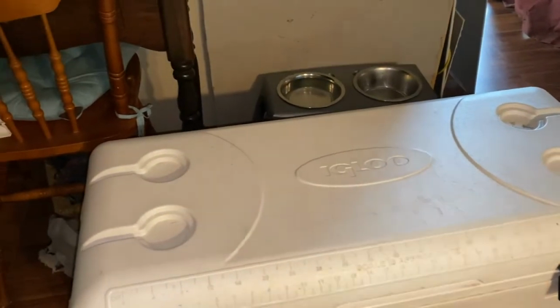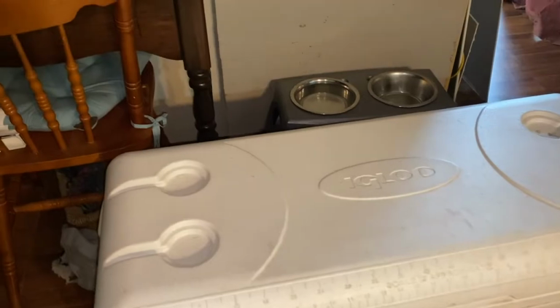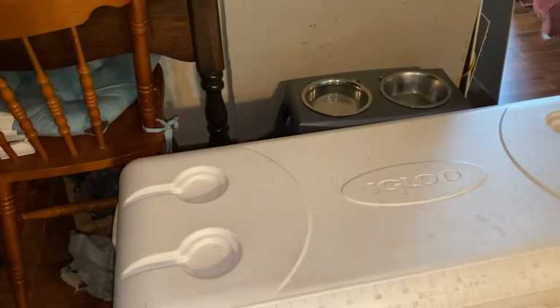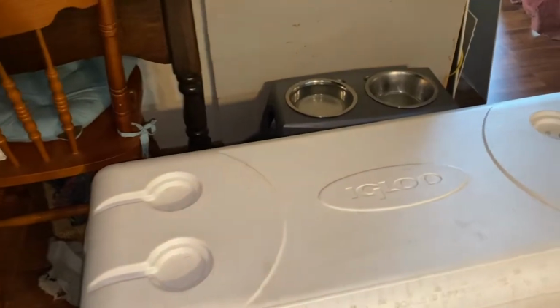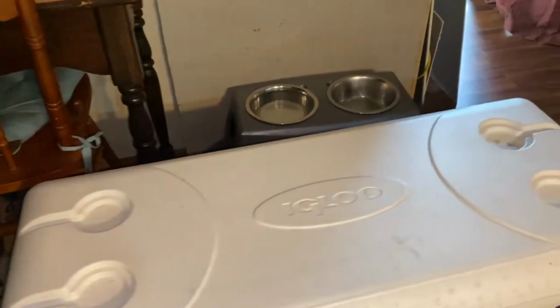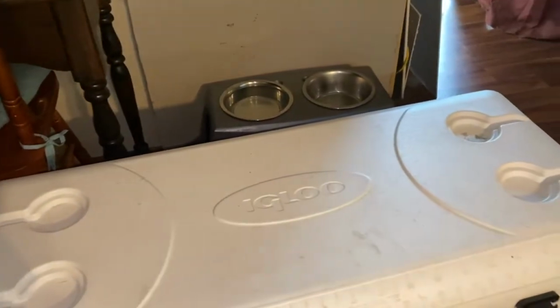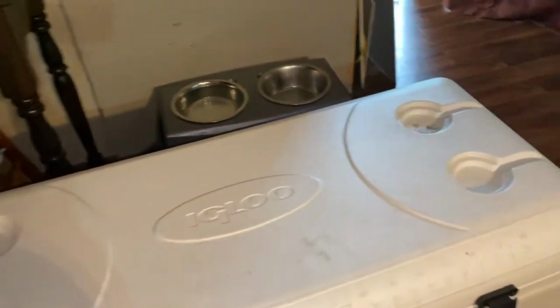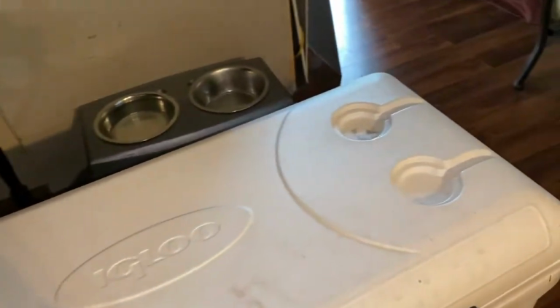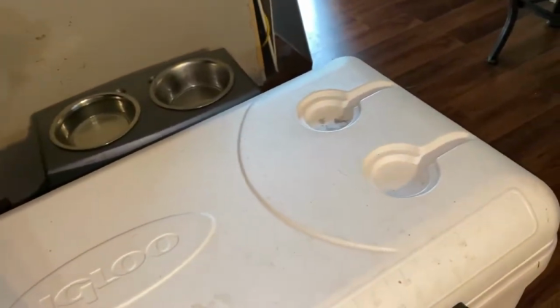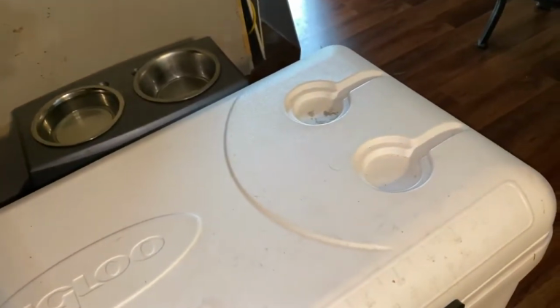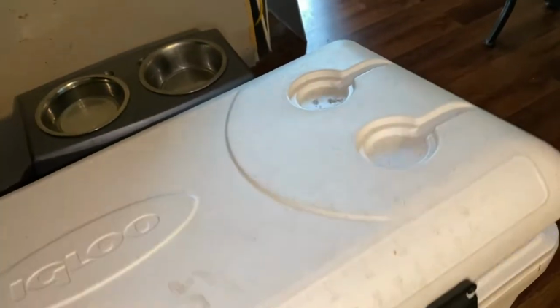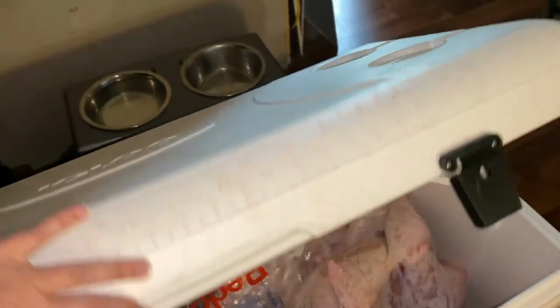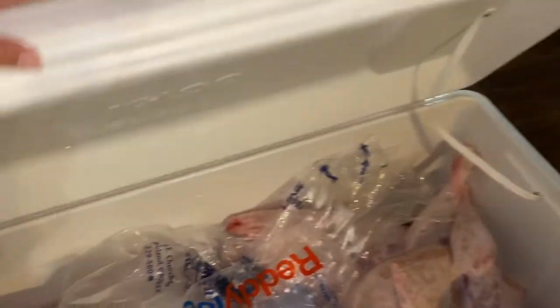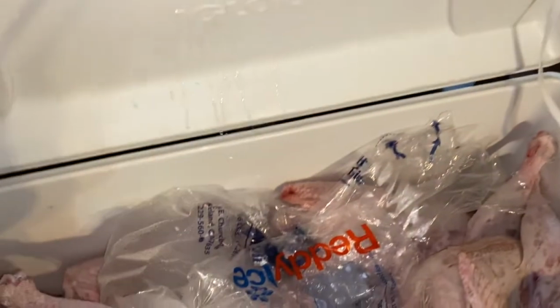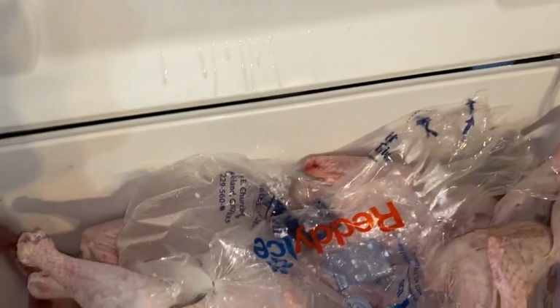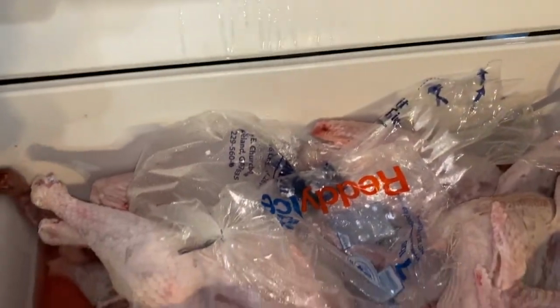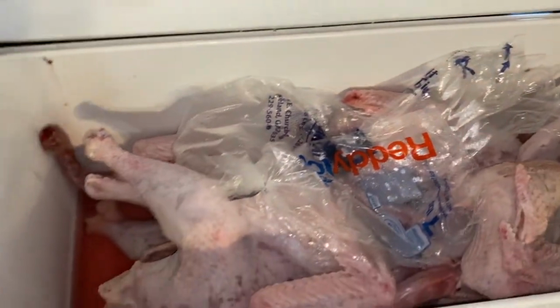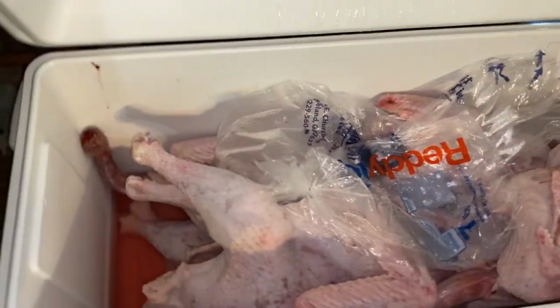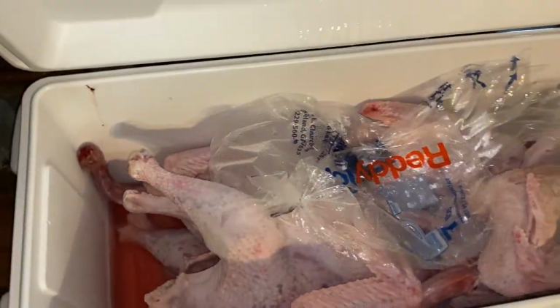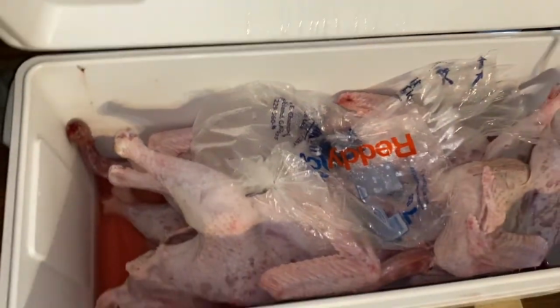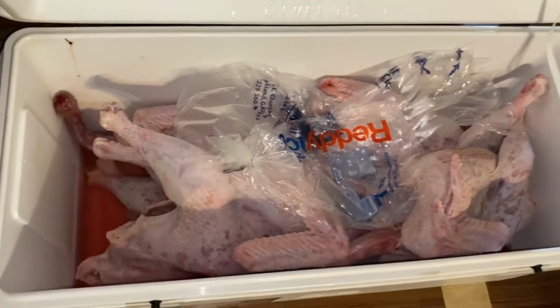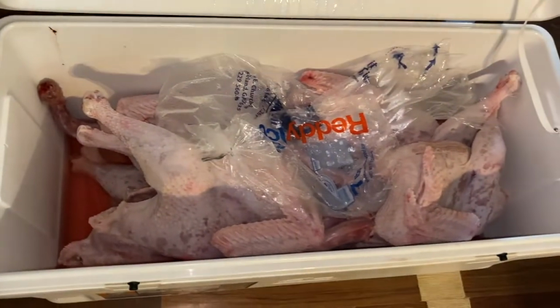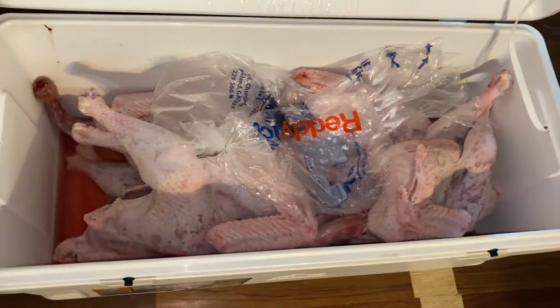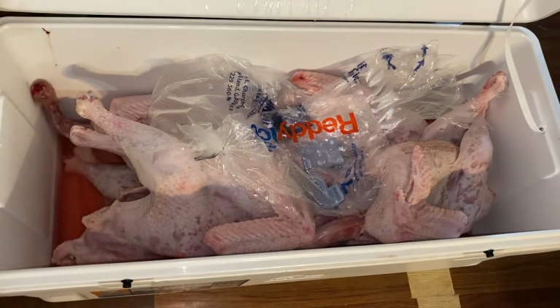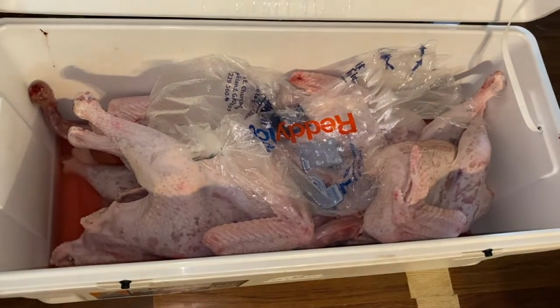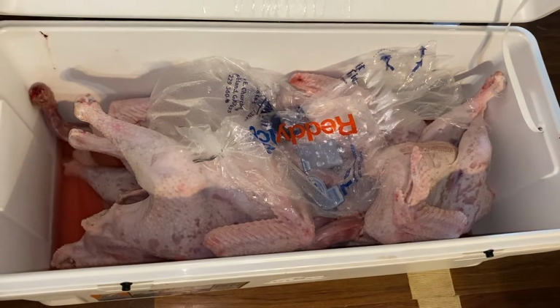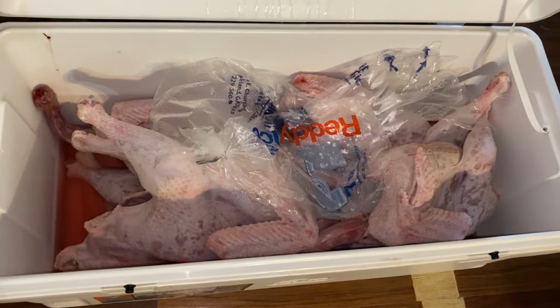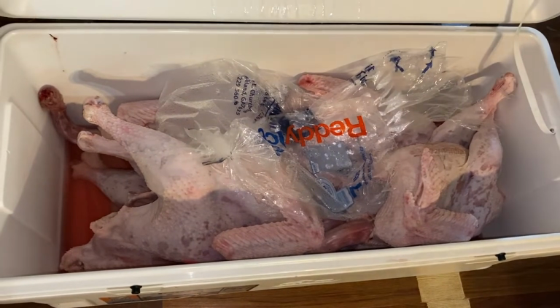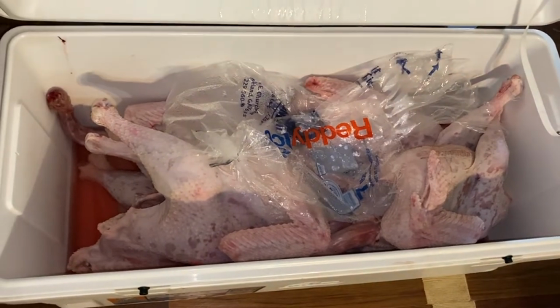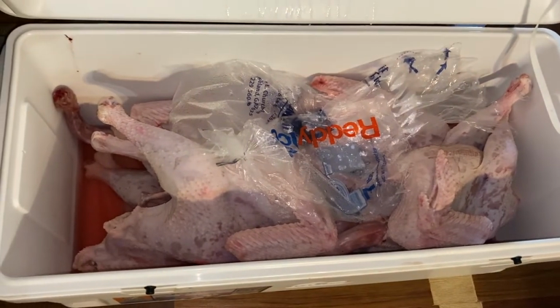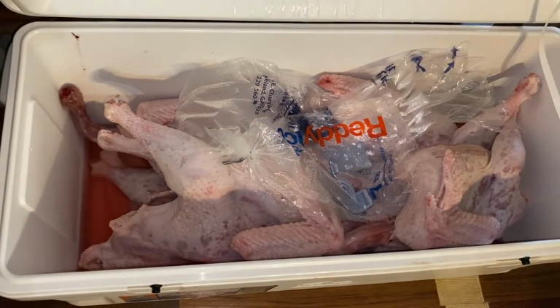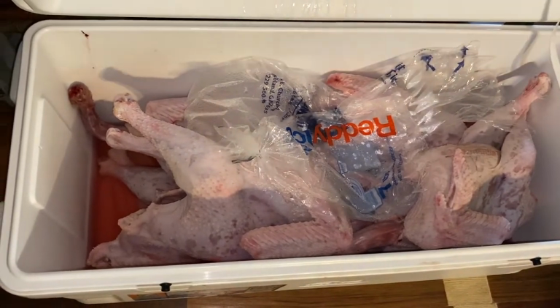So yesterday we went ahead and butchered. We had eight broad-breasted whites and we butchered seven. We kept one because he was small and he needs to grow out. But there they are, and today we're going to be weighing each one because there are some in here that were just big big boys.